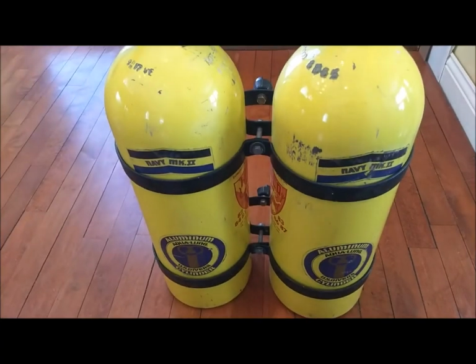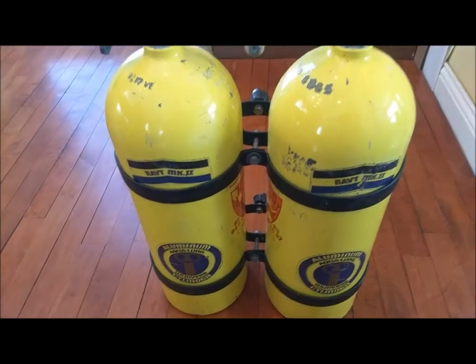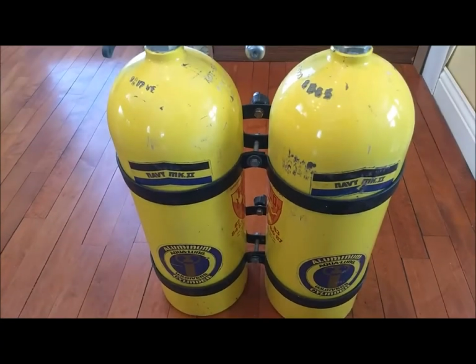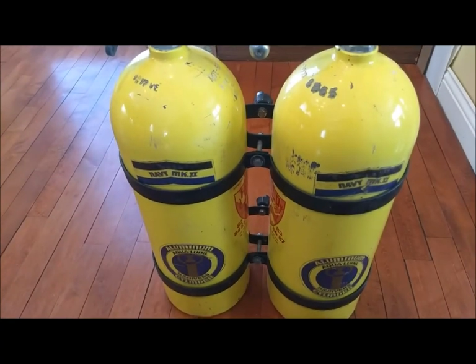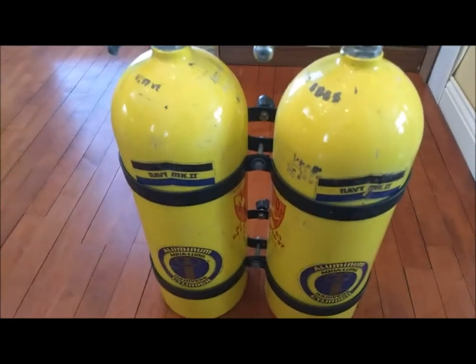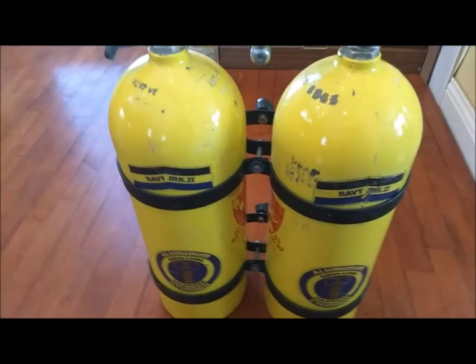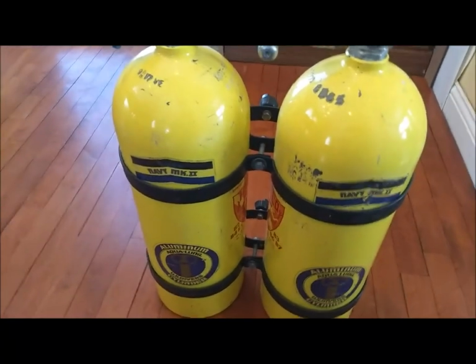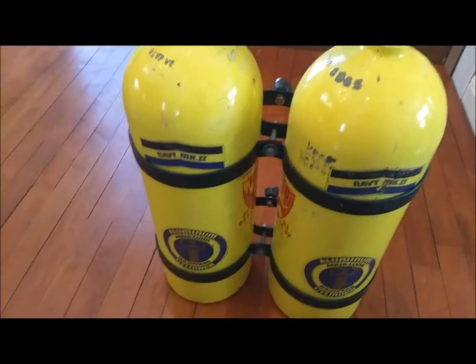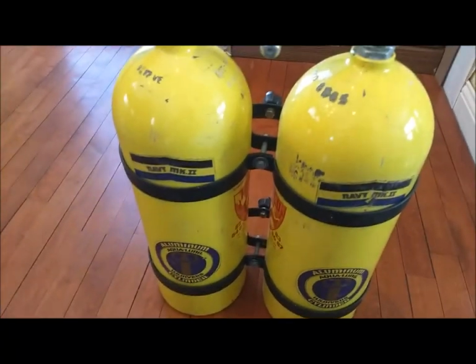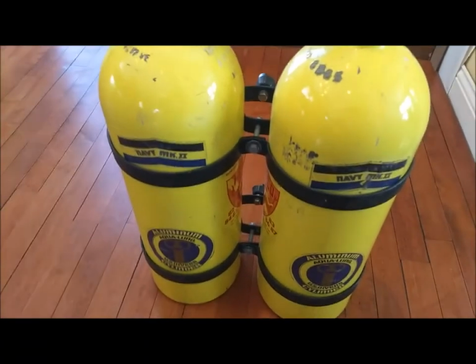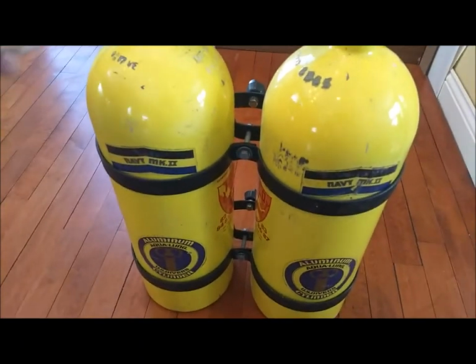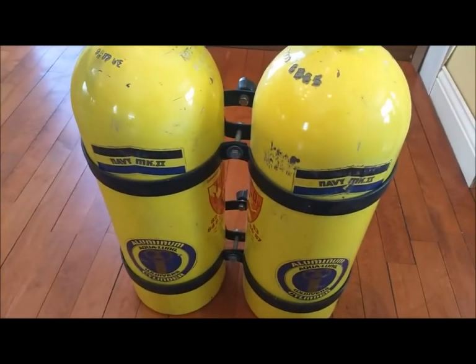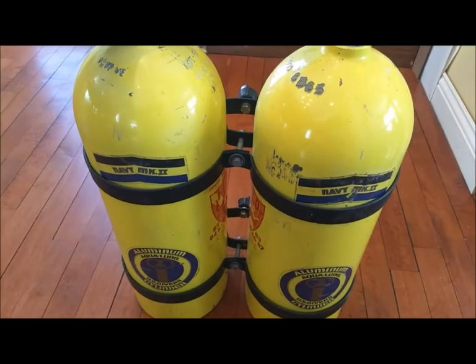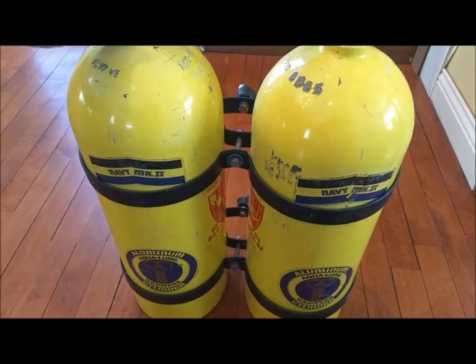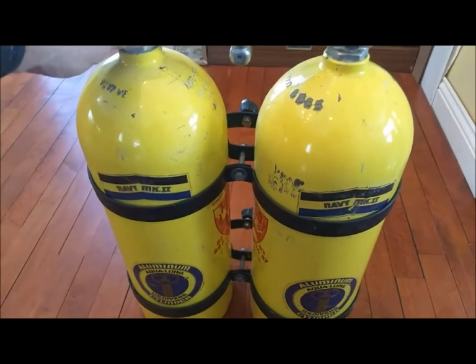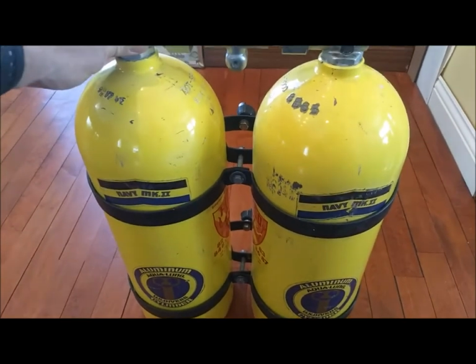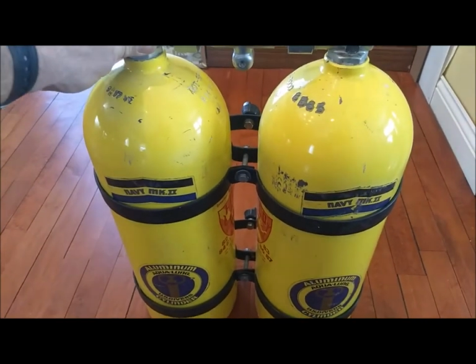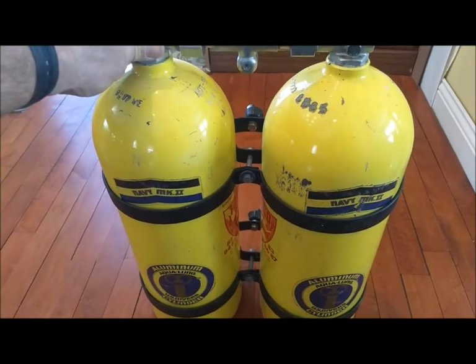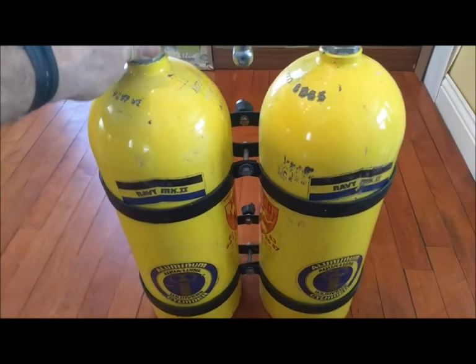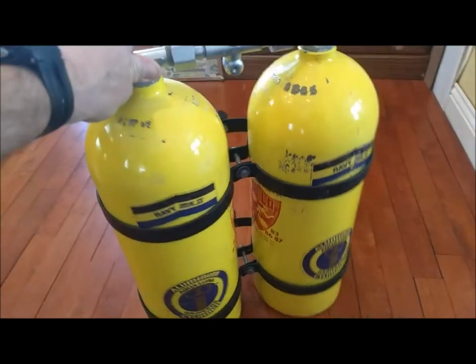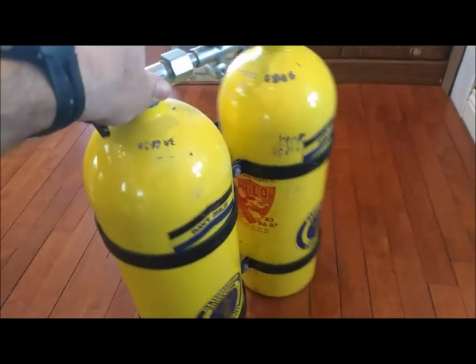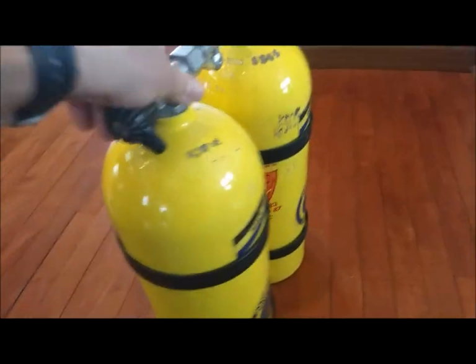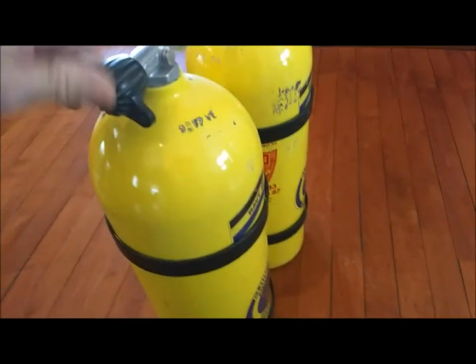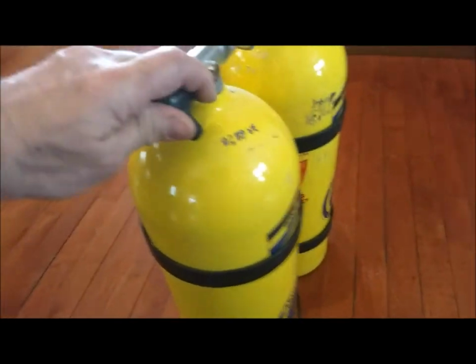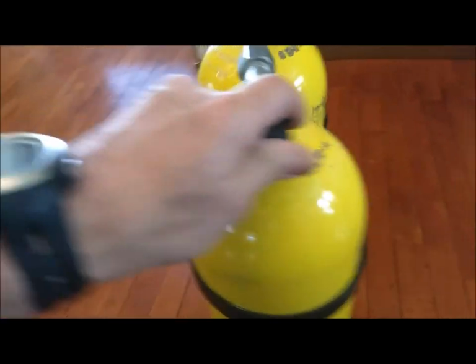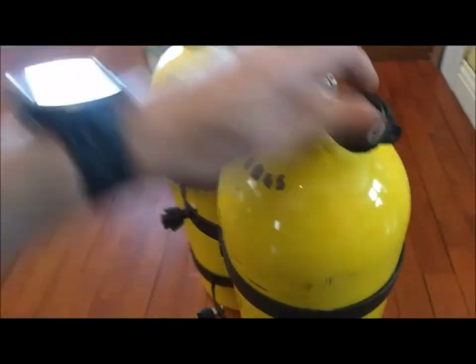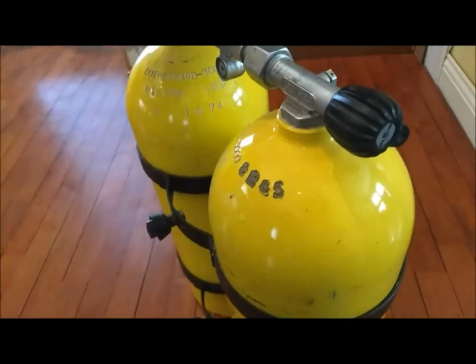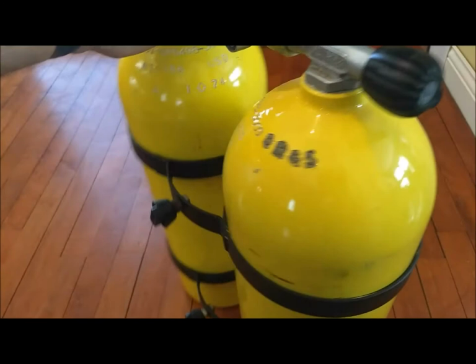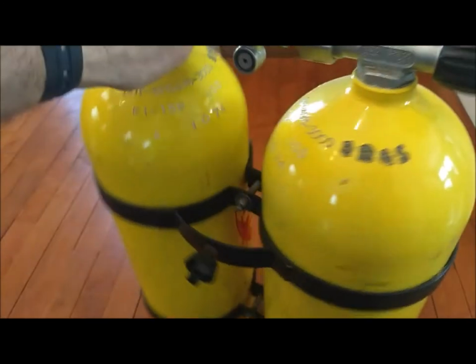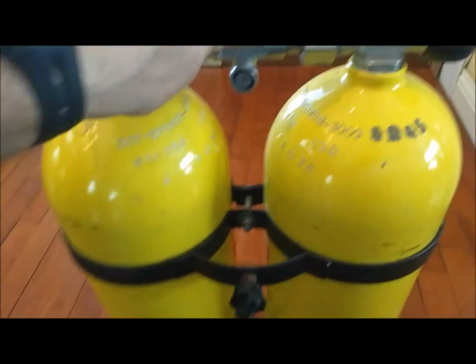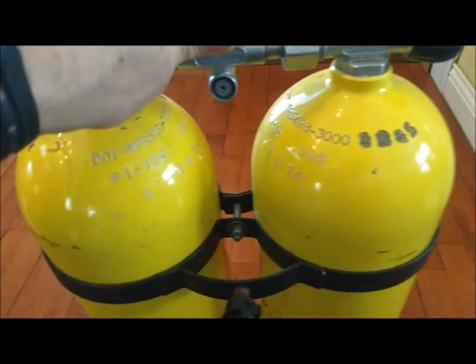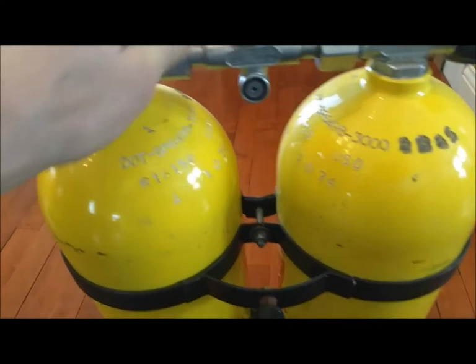One more set of tanks I want to show you is this cool set of double 50 aluminums, and these are from 1974.